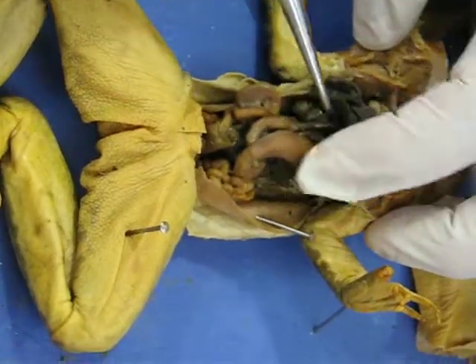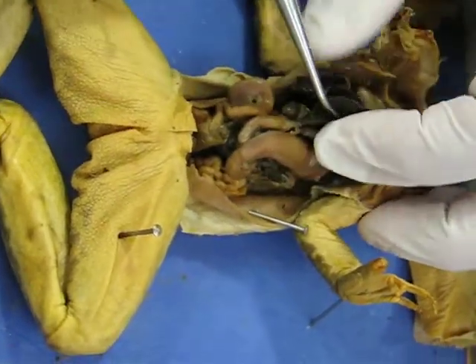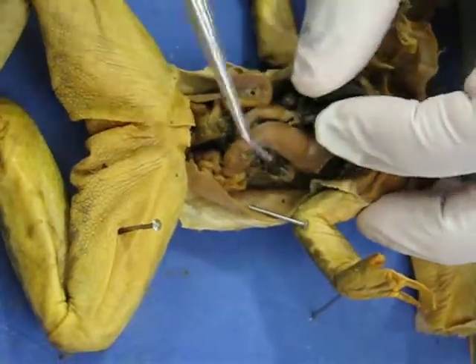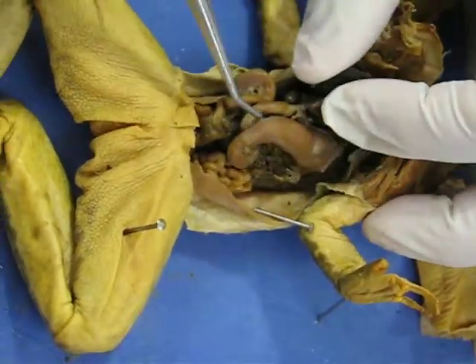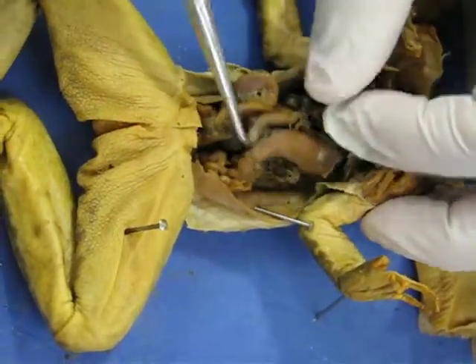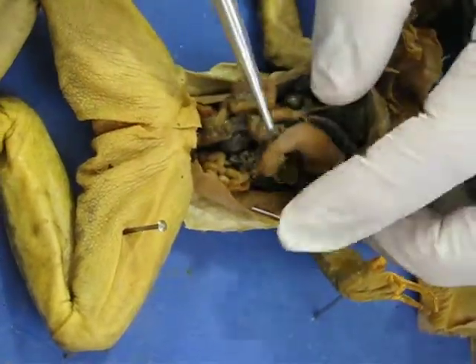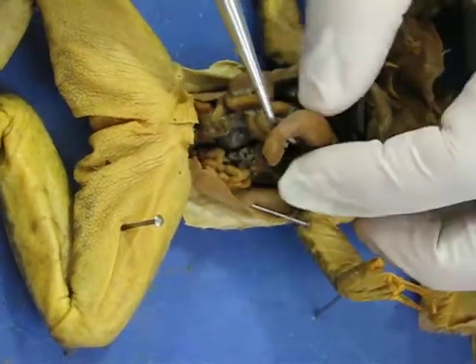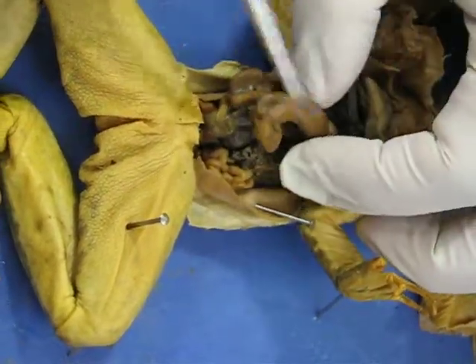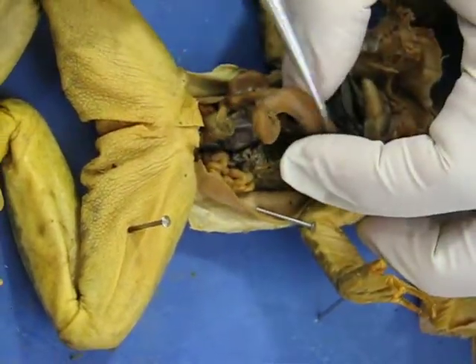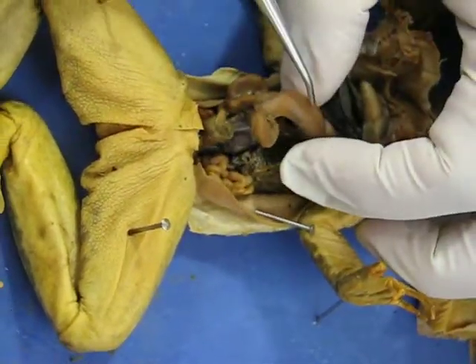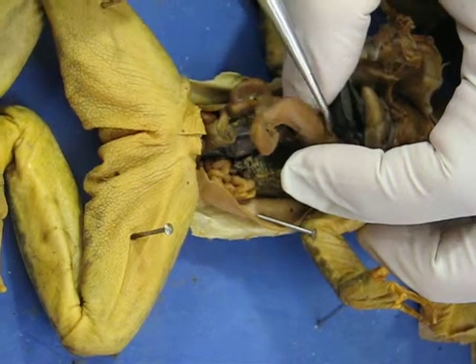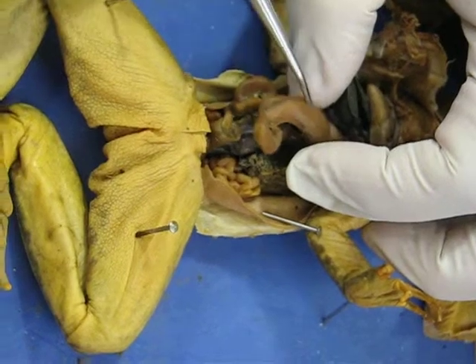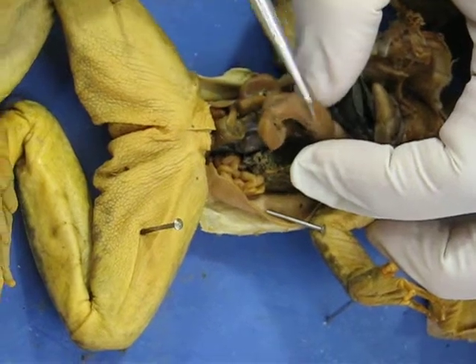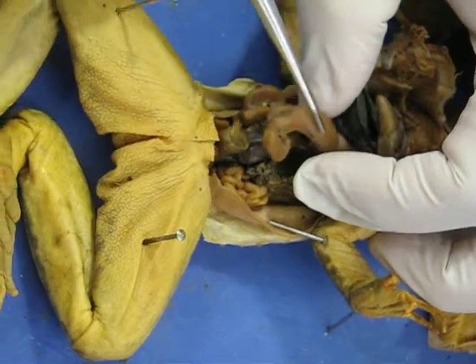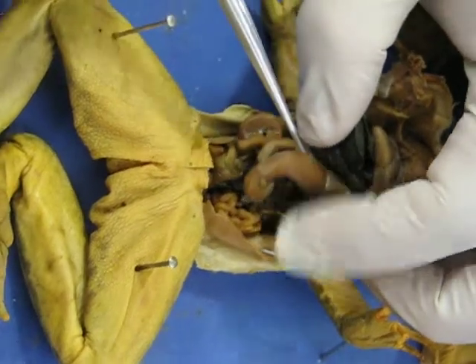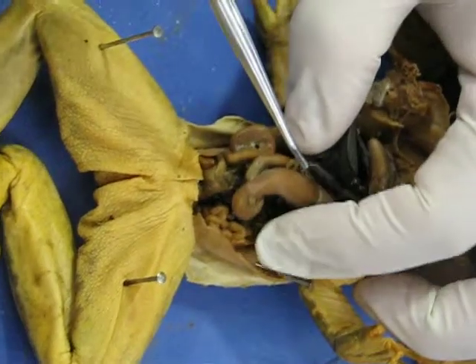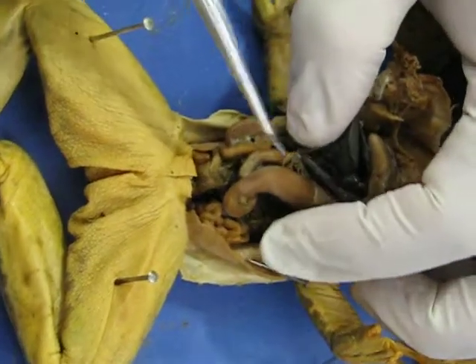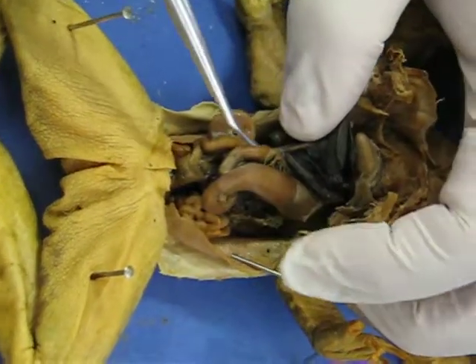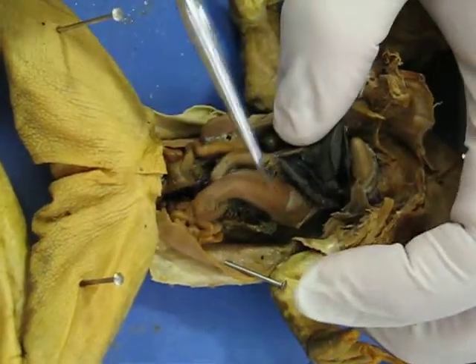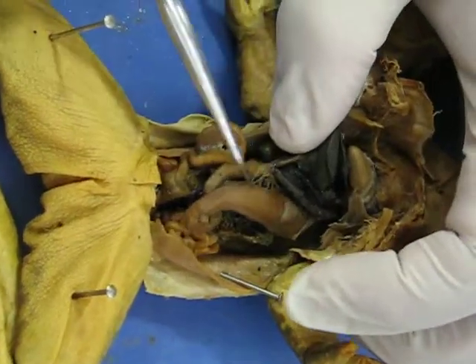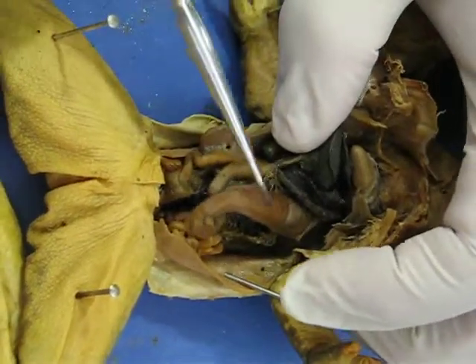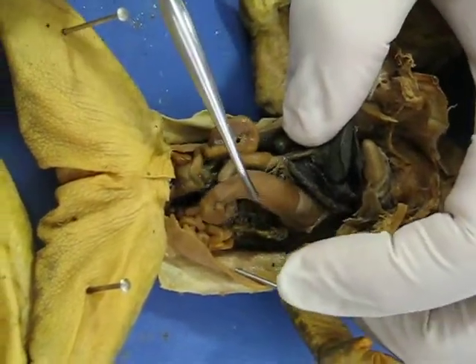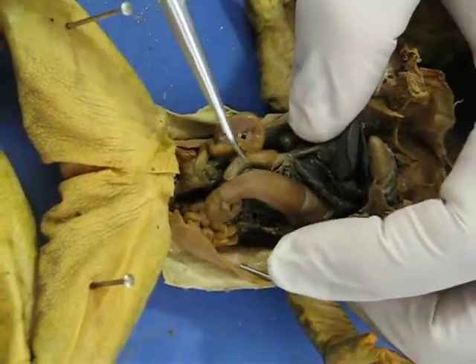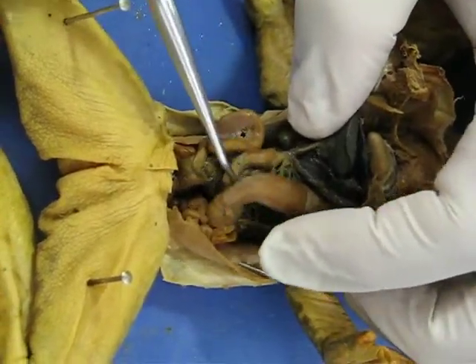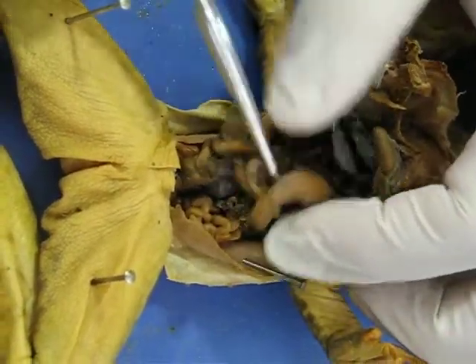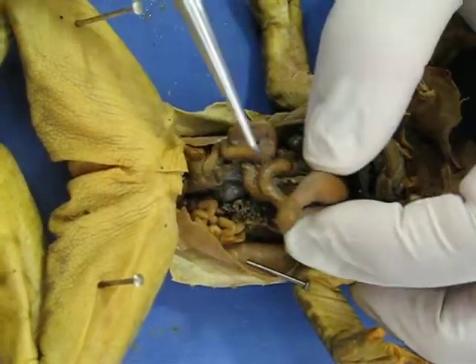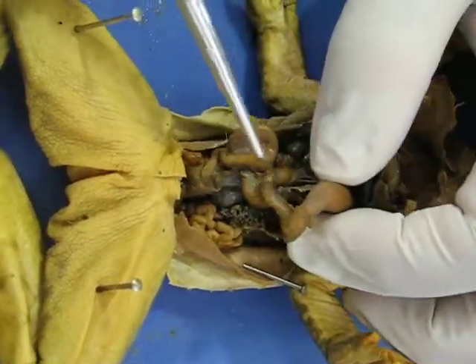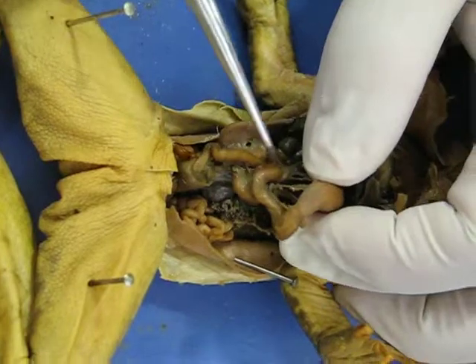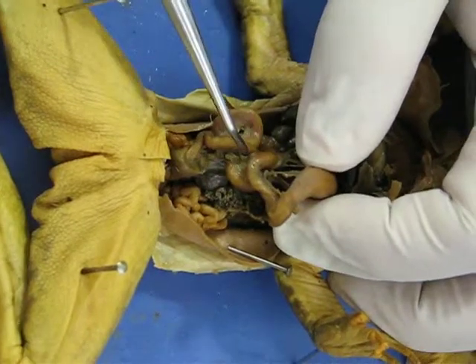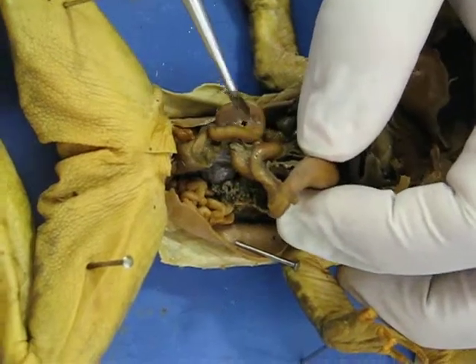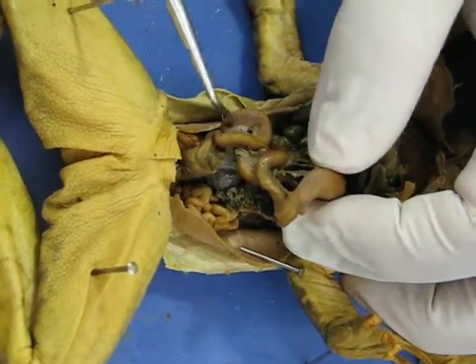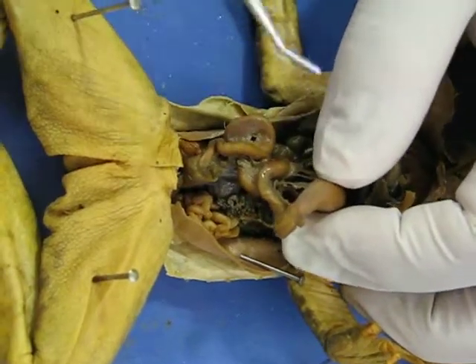Pull this all back. You see this big structure right here — that is the stomach, which then attaches to the intestines that wrap all around.